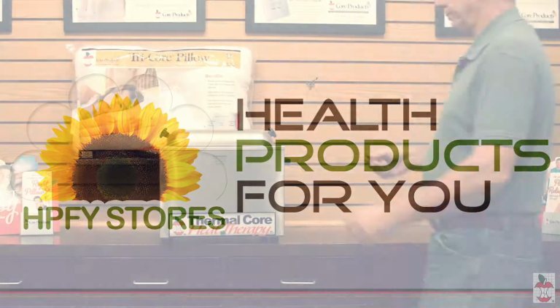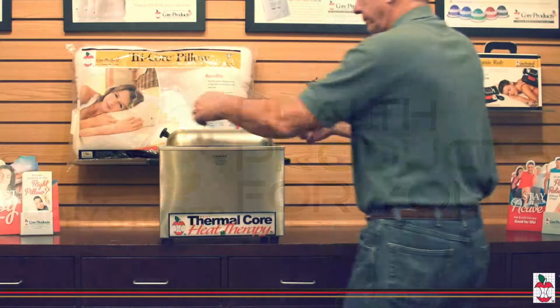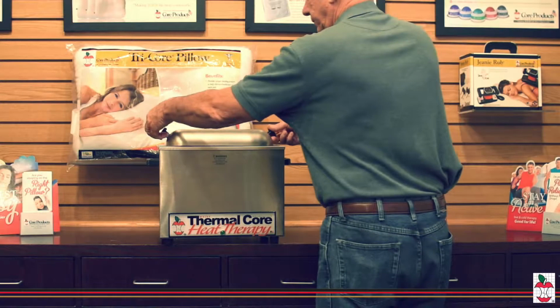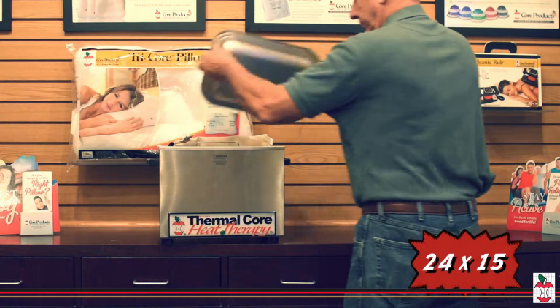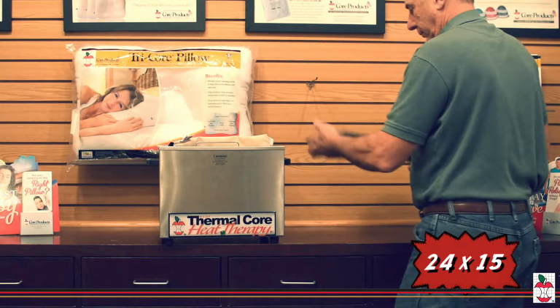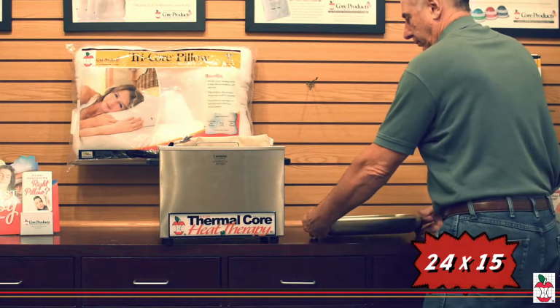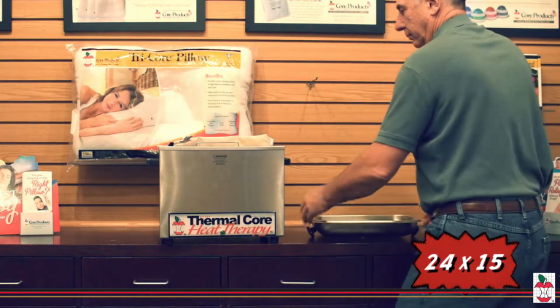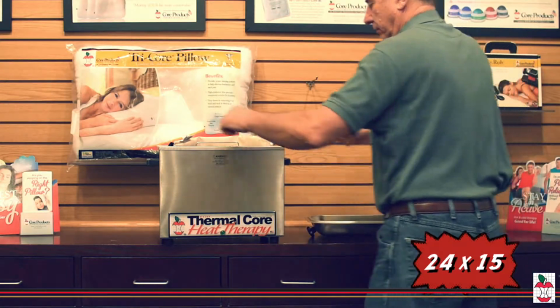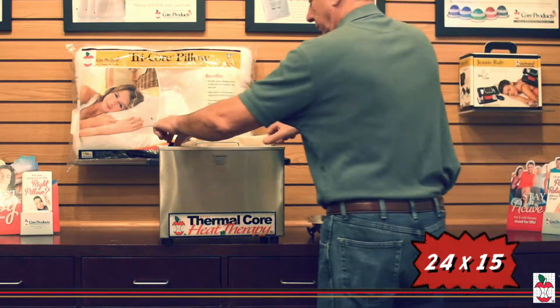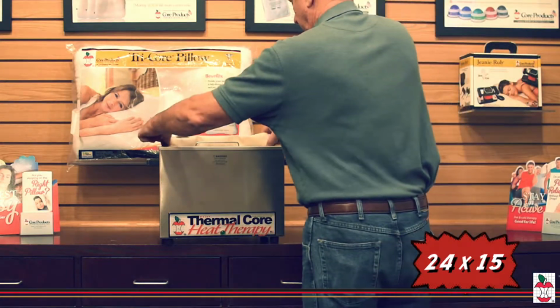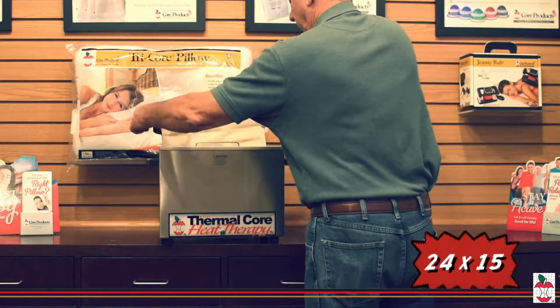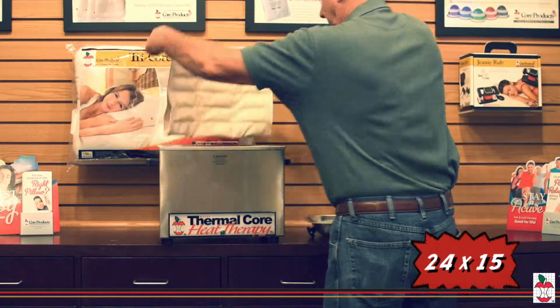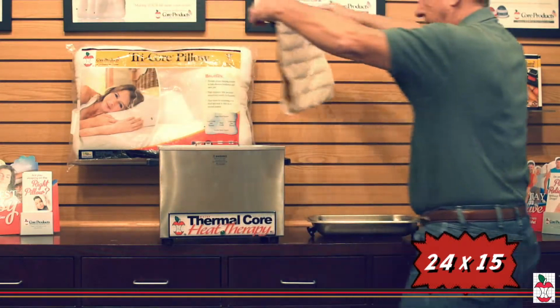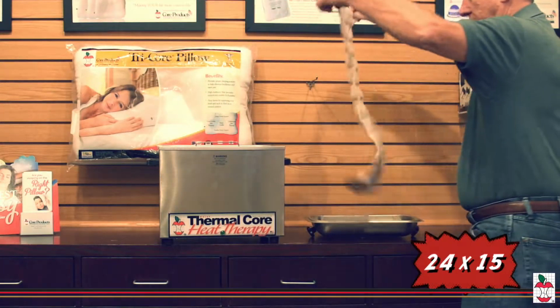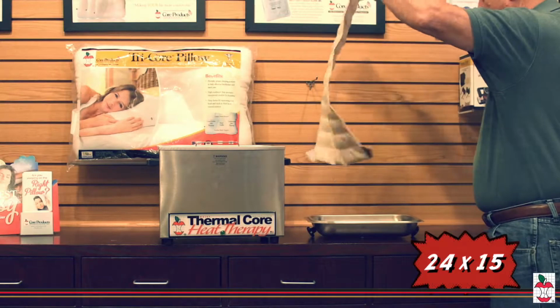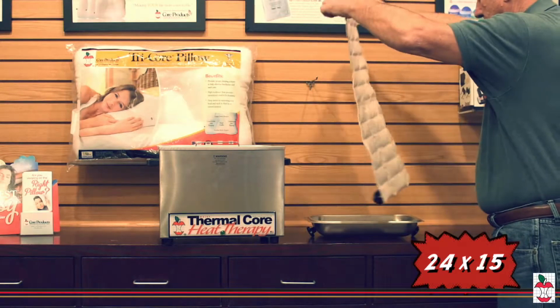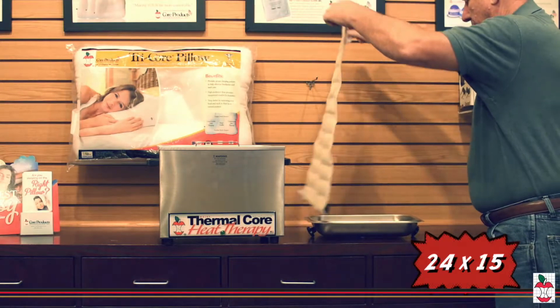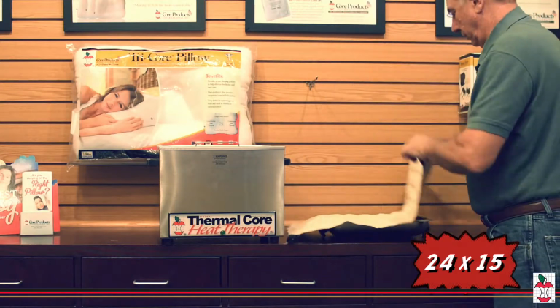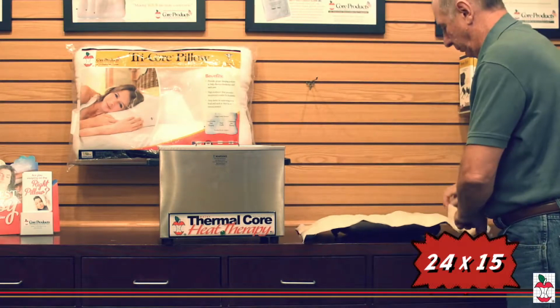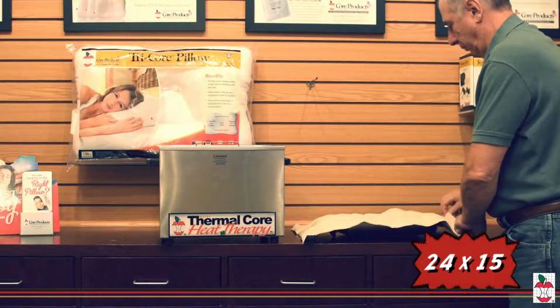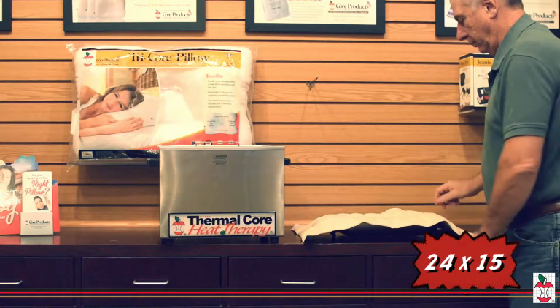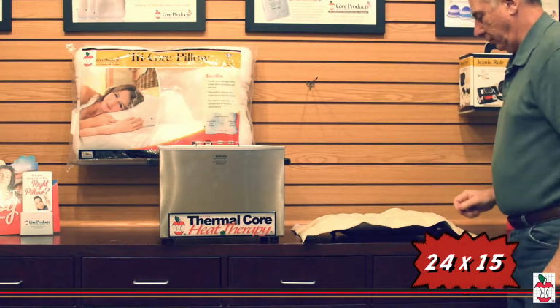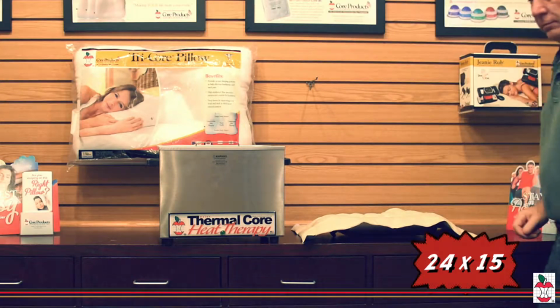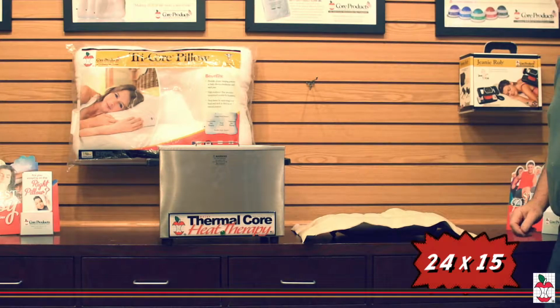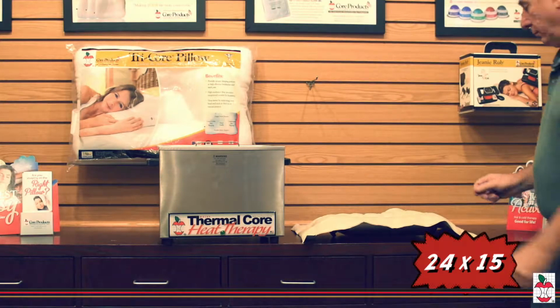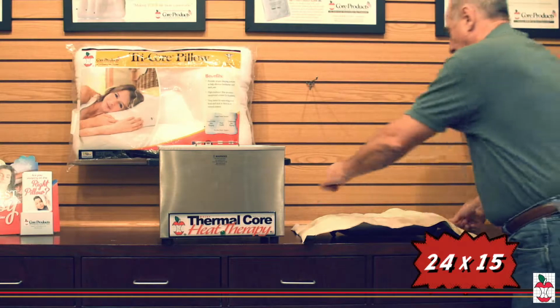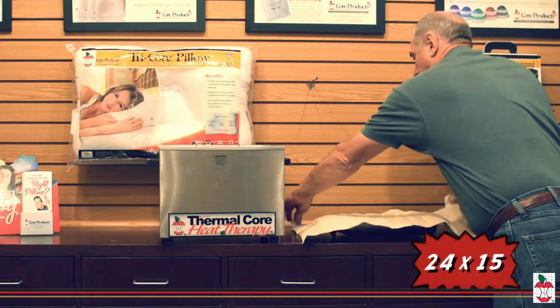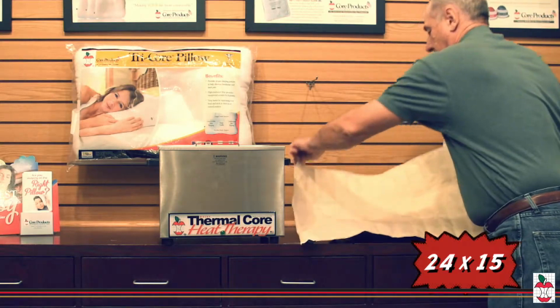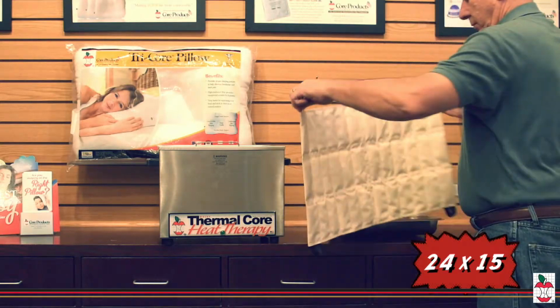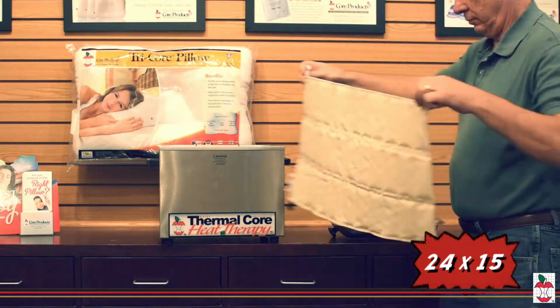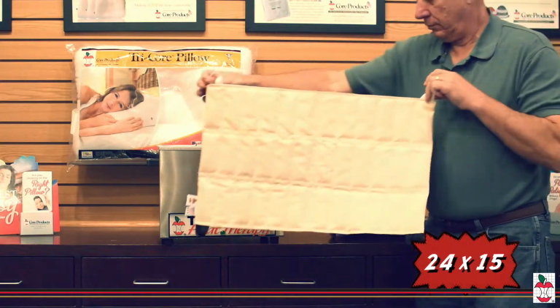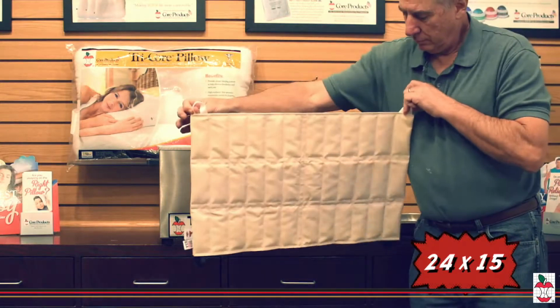Core Products Thermal Core Moist Heat Packs provide and deliver deep penetrating moist heat therapy to help relax sore muscles prior to professional treatment. The organic interior absorbs moisture and retains heat more effectively than conventional heat packs.